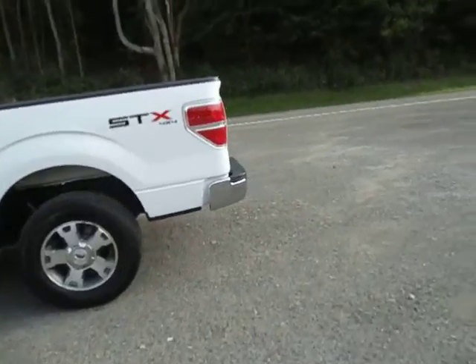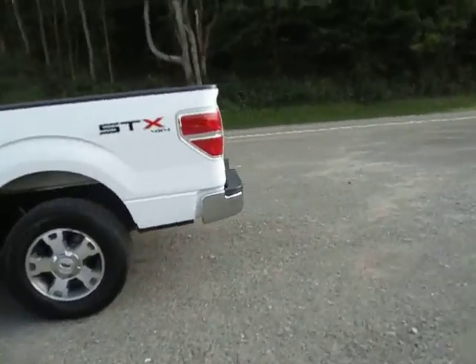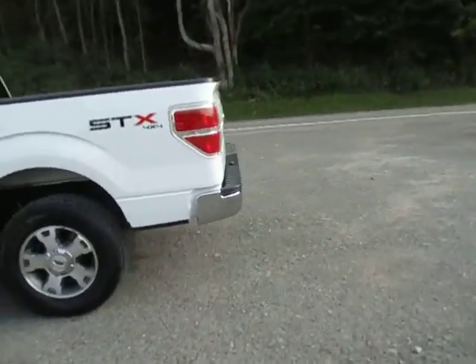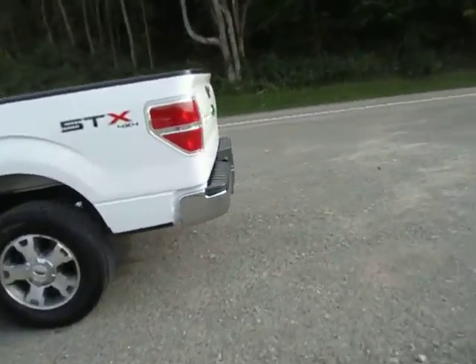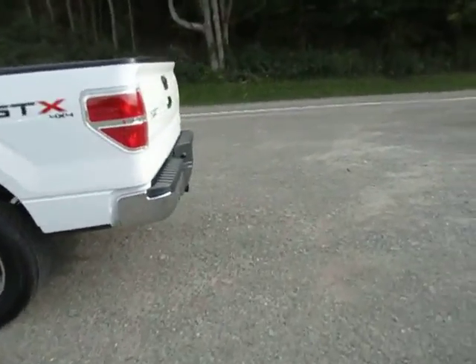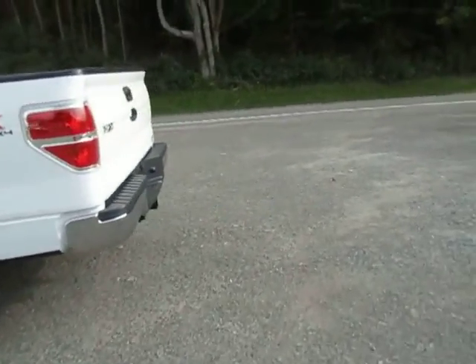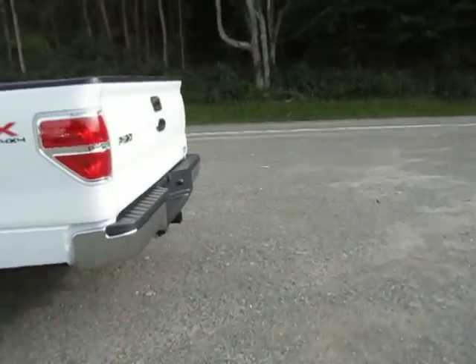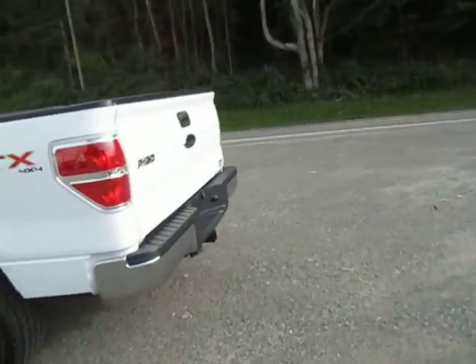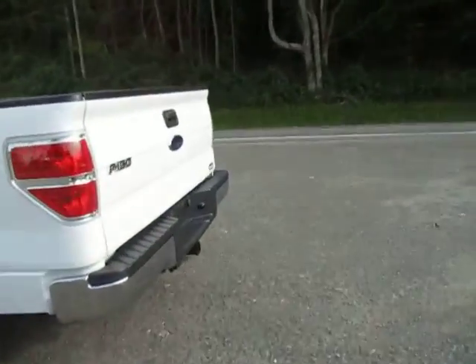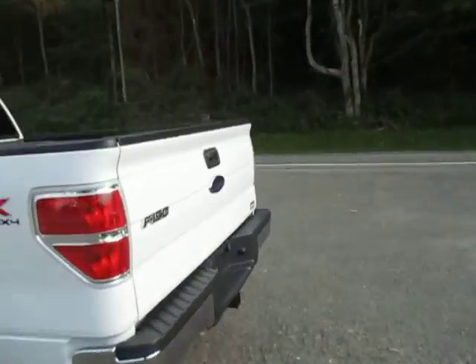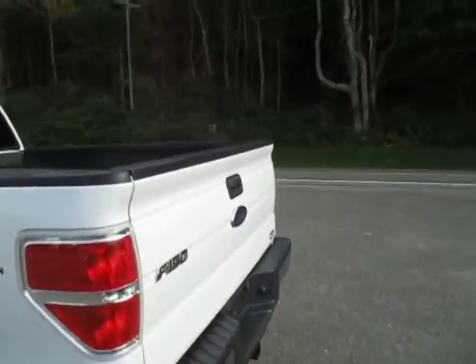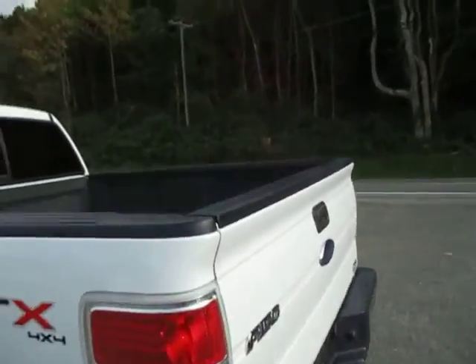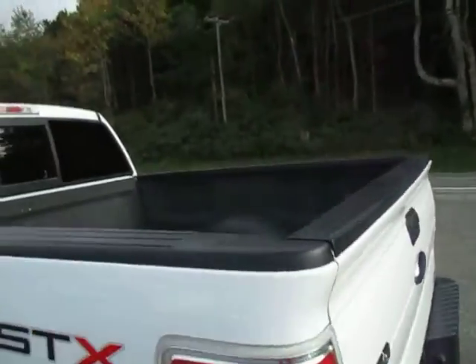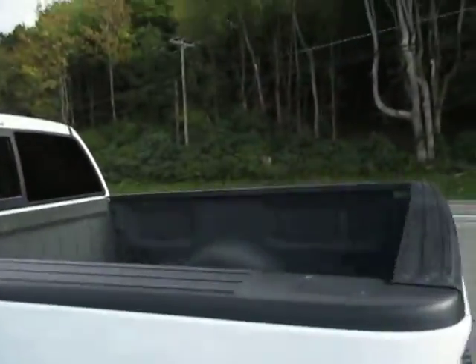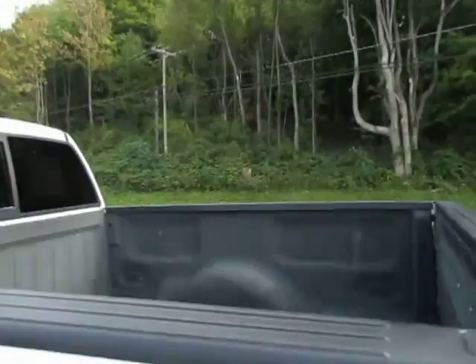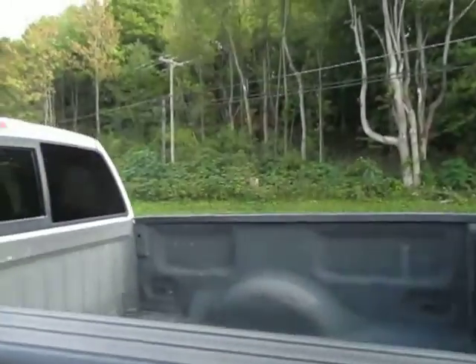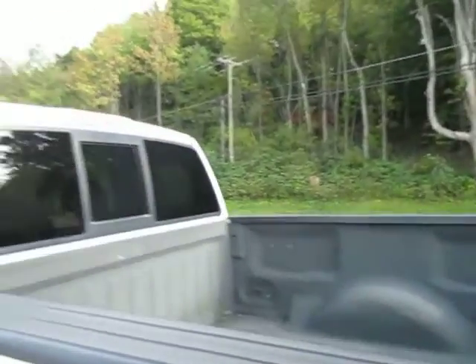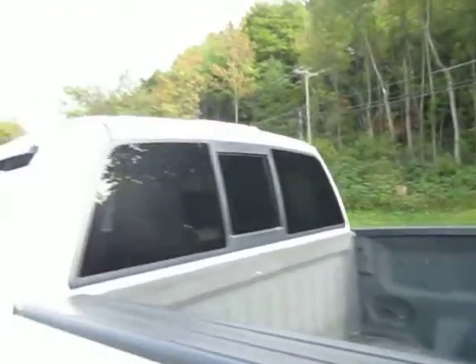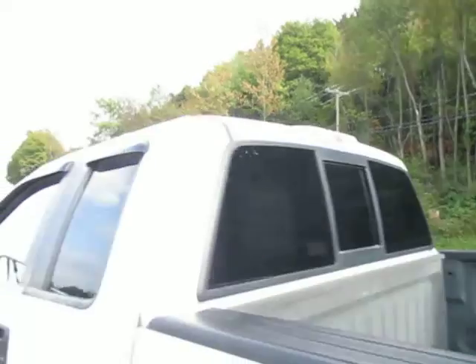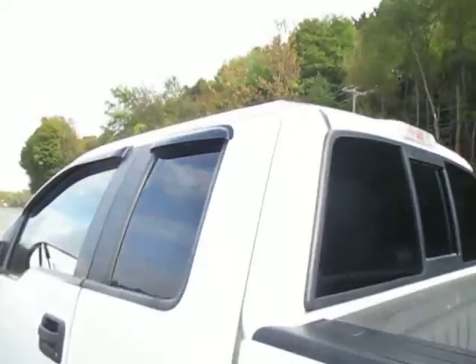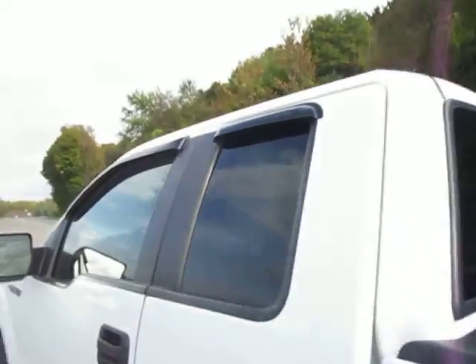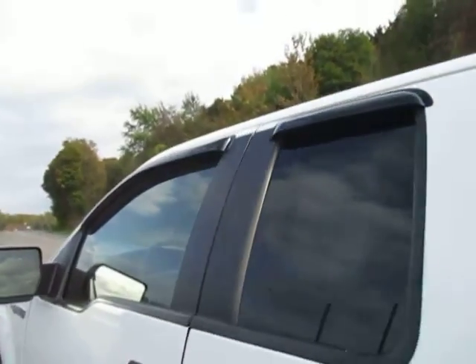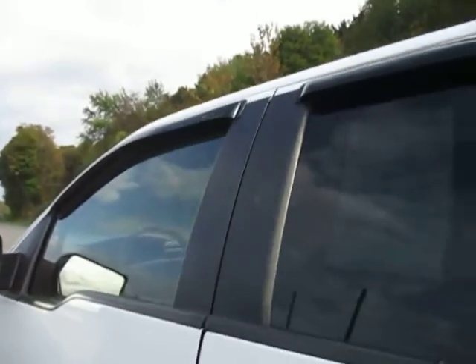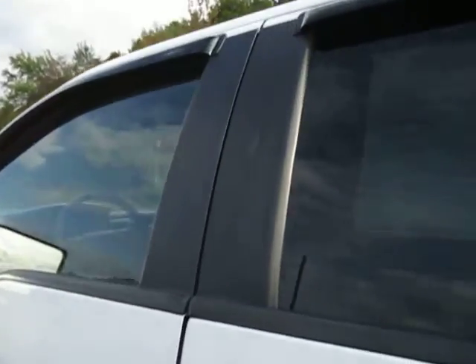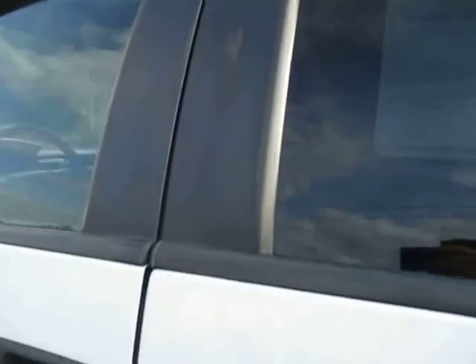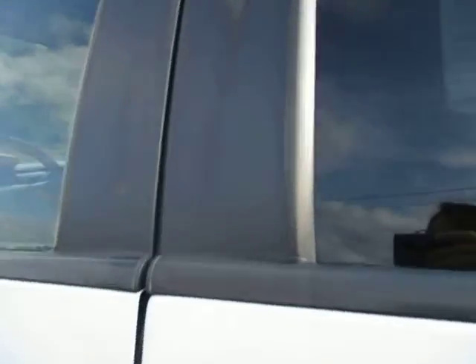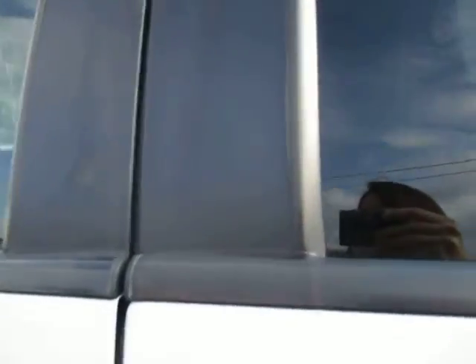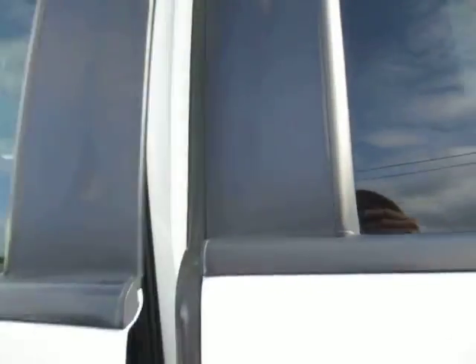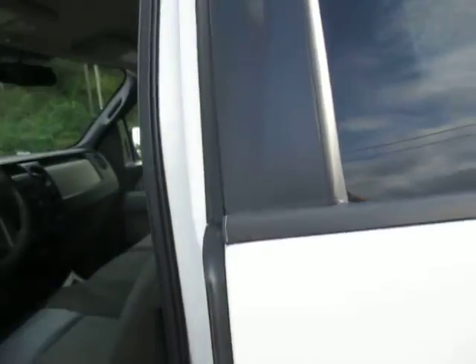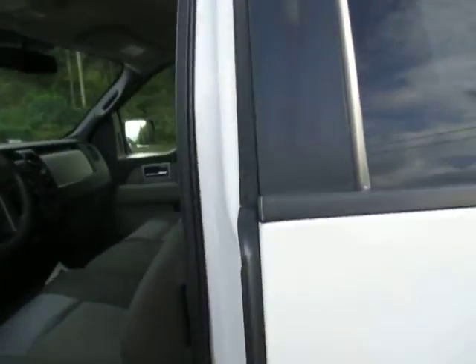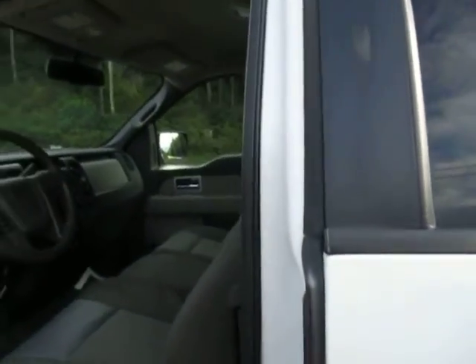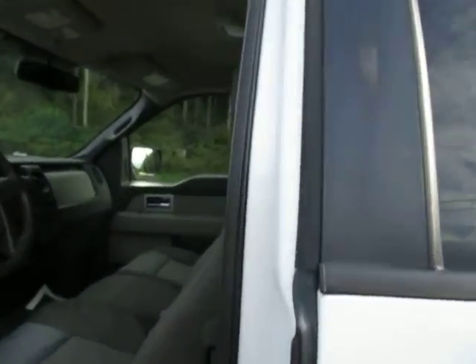You've got chrome bumpers on this. You do have a spray-in bed liner as well, and rain guards up here. When we open up the suicide doors here...